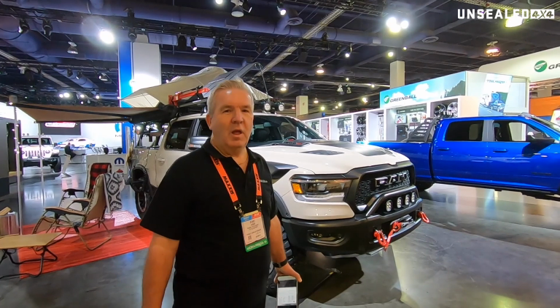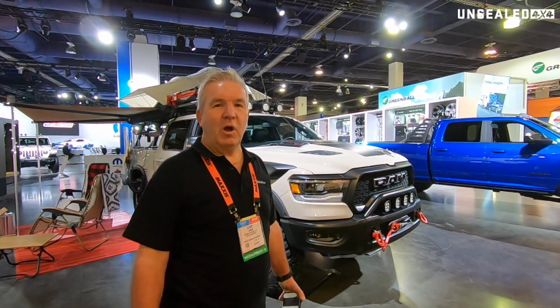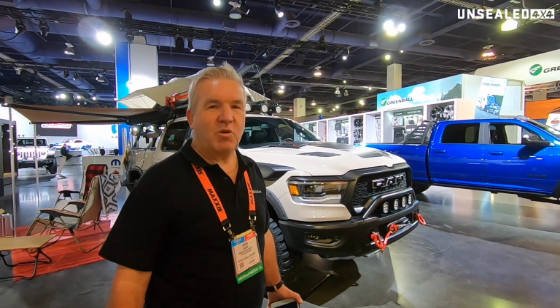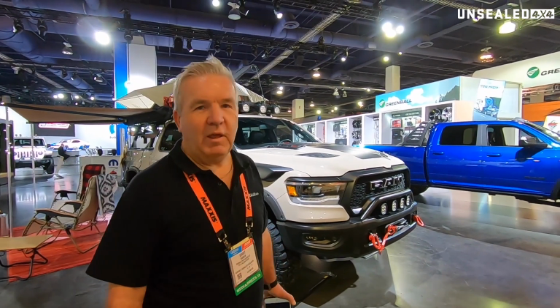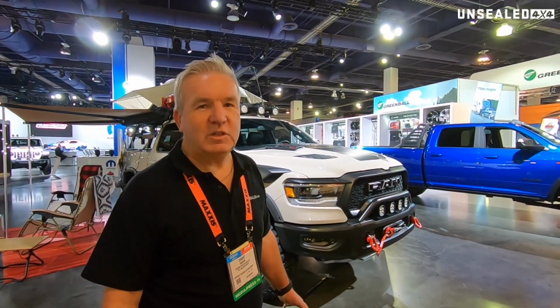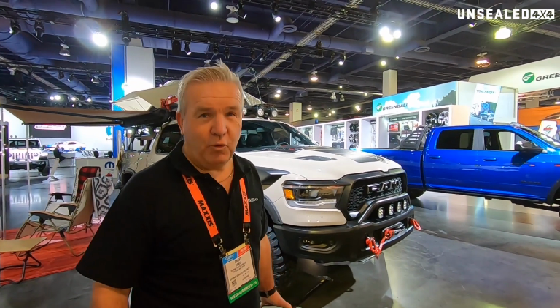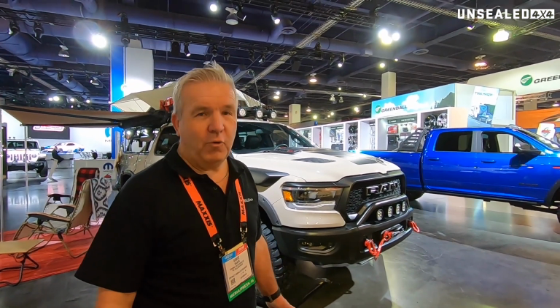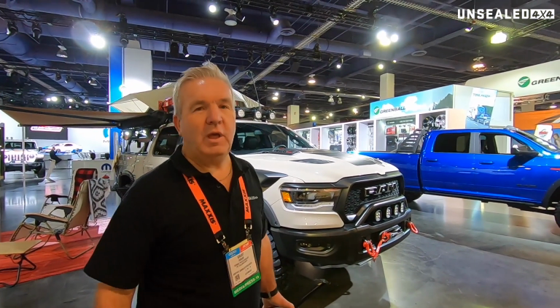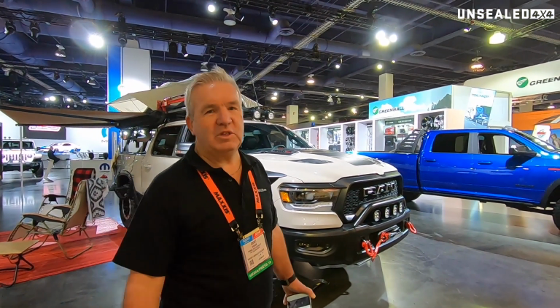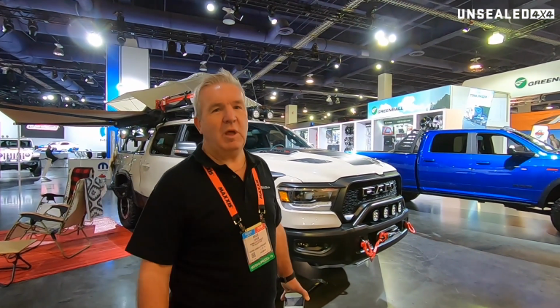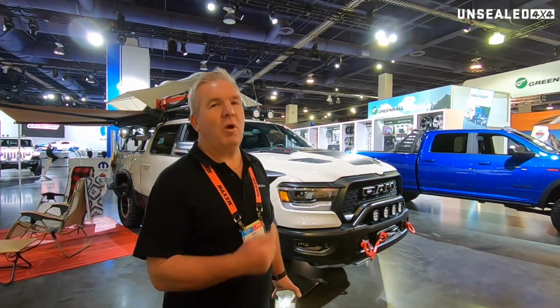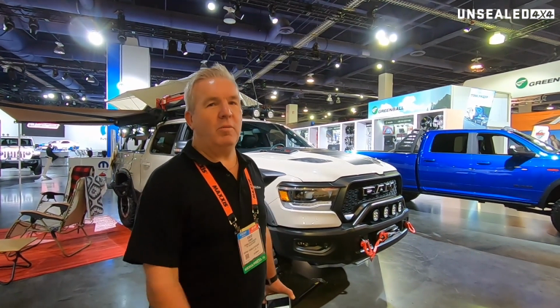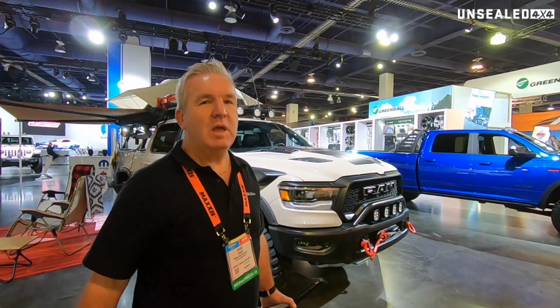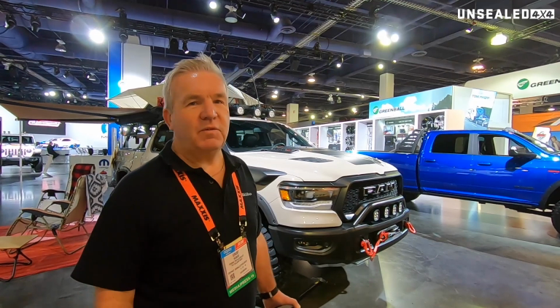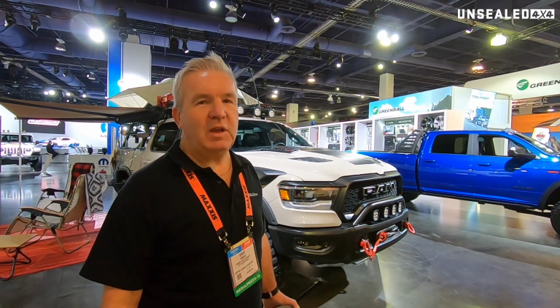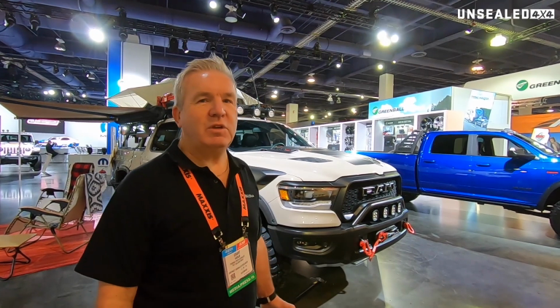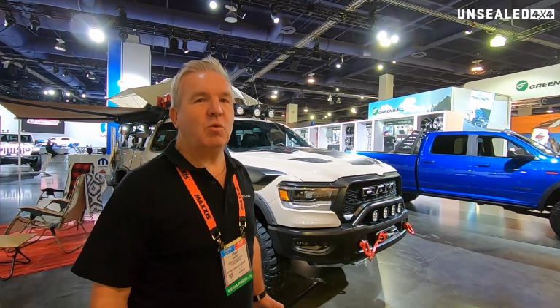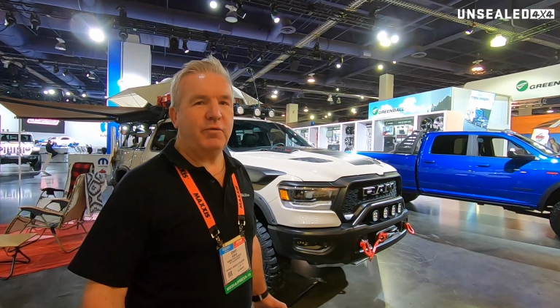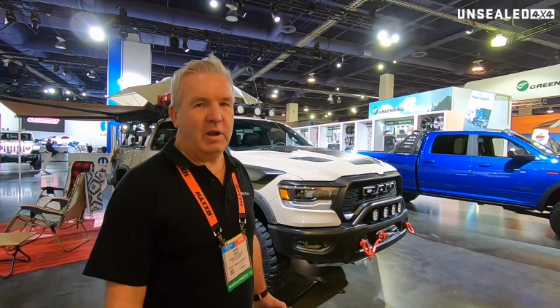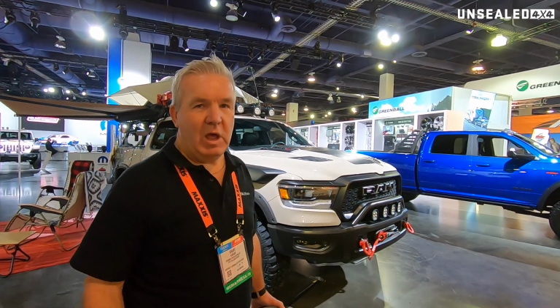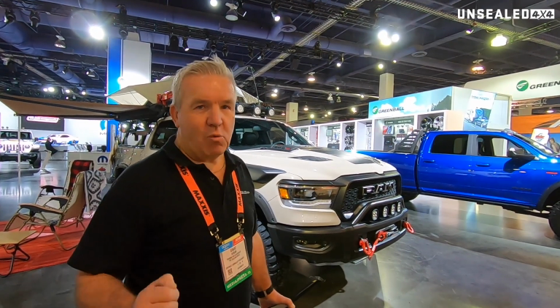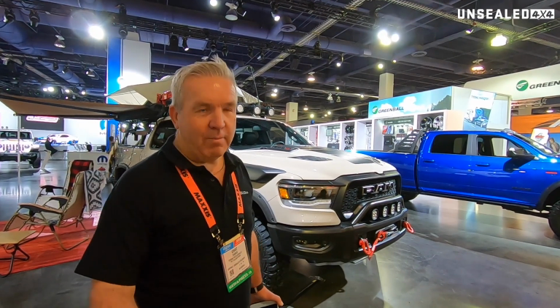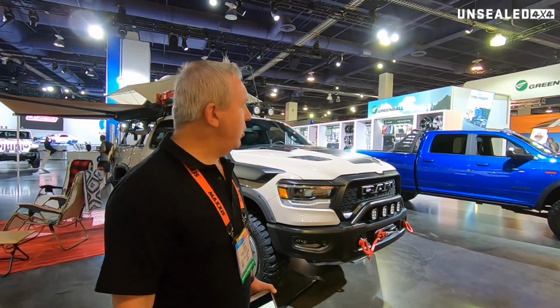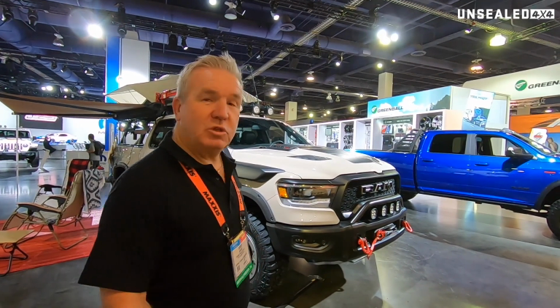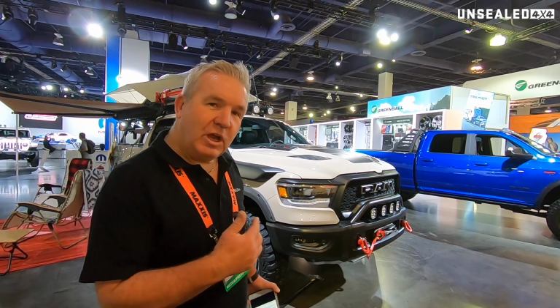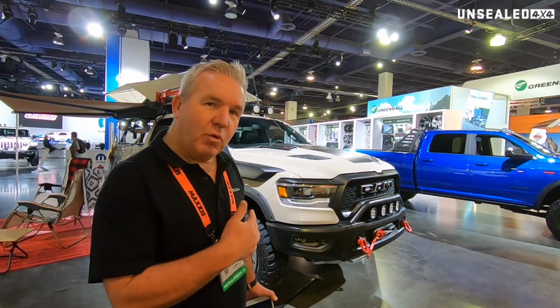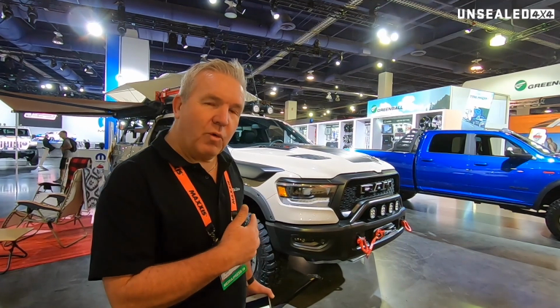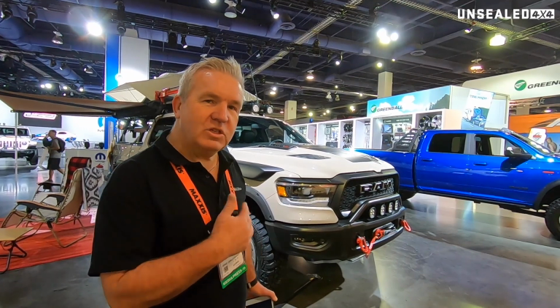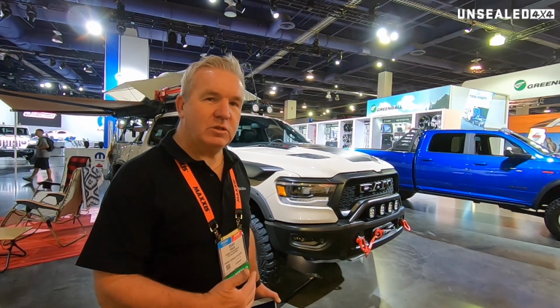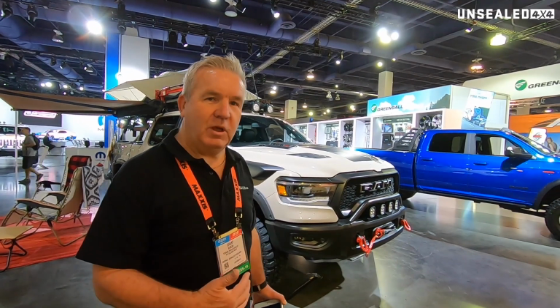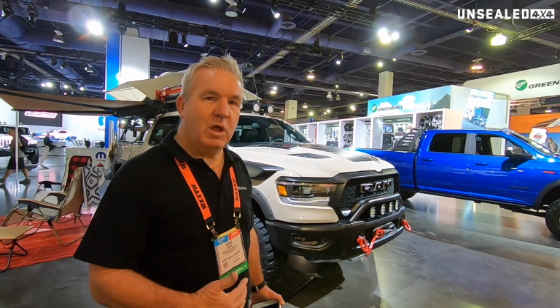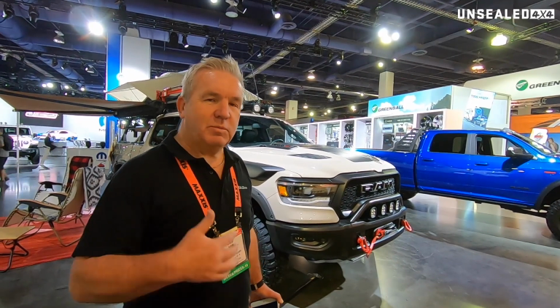Hi guys, it's Grant here for Unsealed 4x4. We're here at SEMA and right behind me is the 1500 diesel off-grid RAM. I'll take you for a walk around — this is a concept vehicle that's been put together by Mopar.